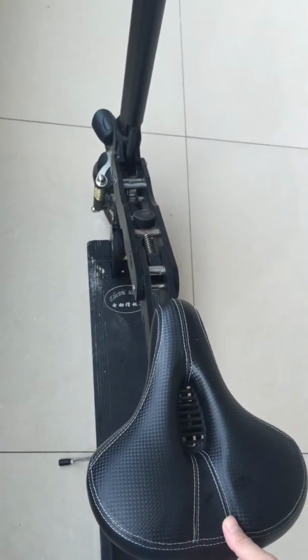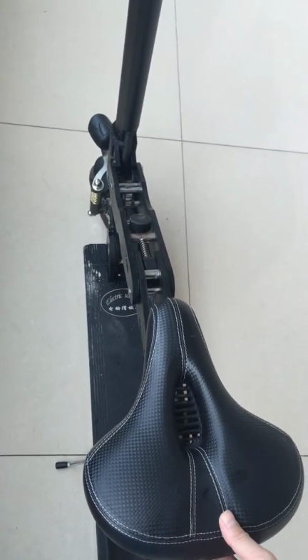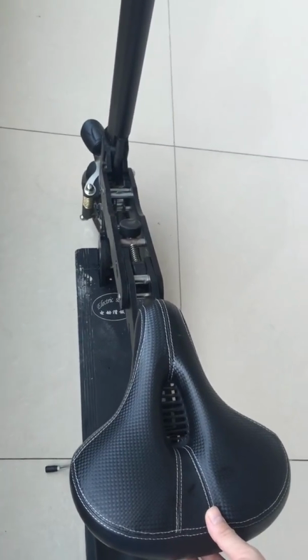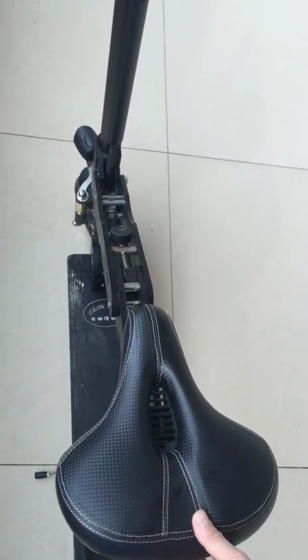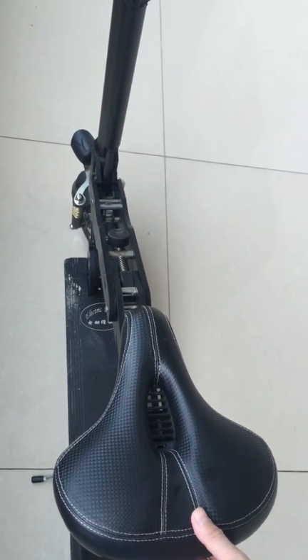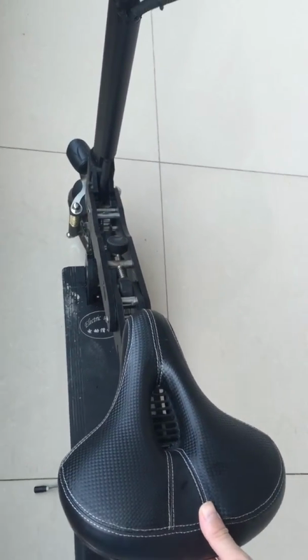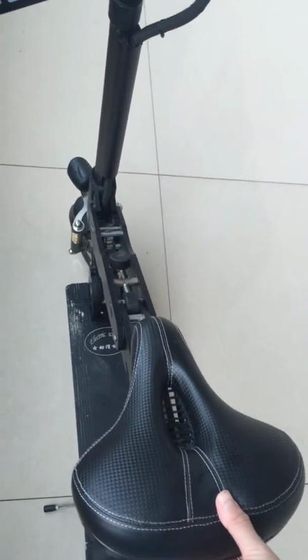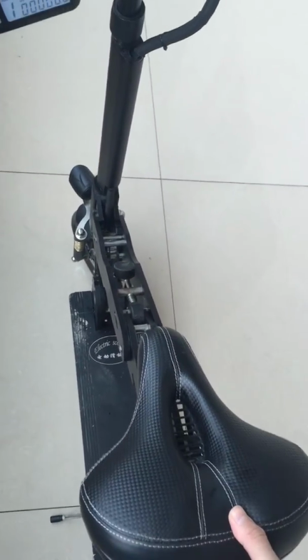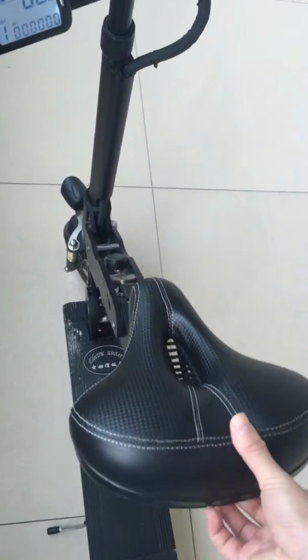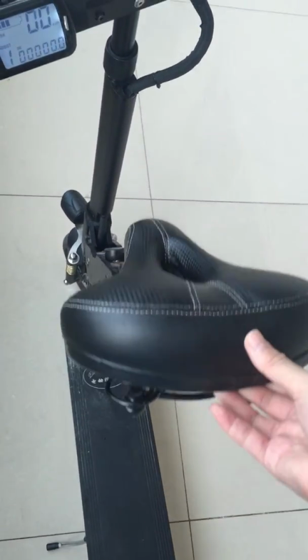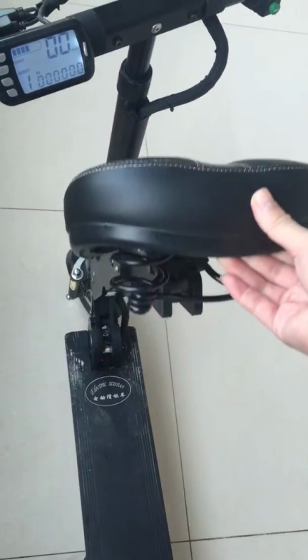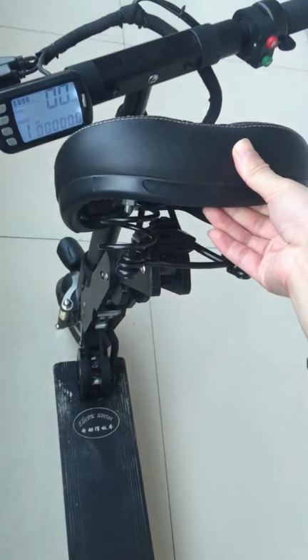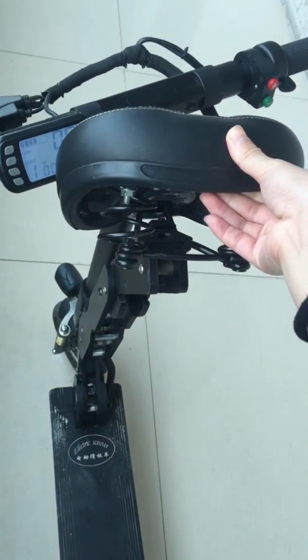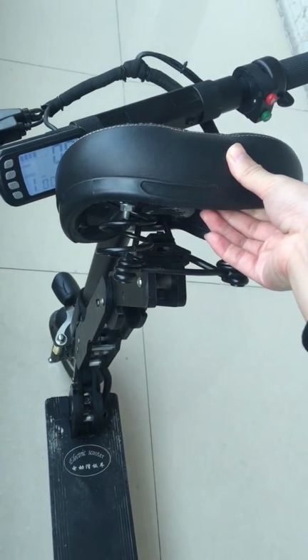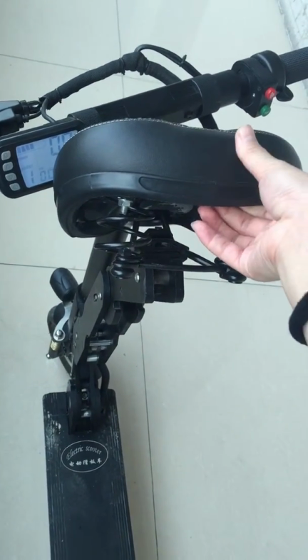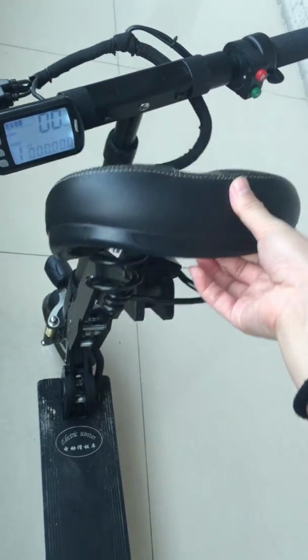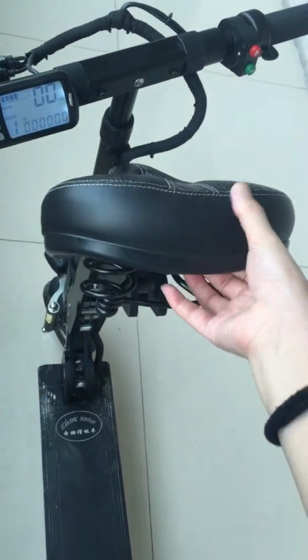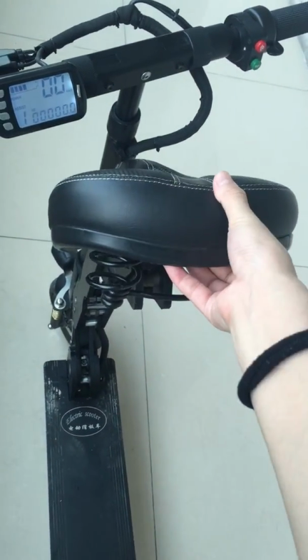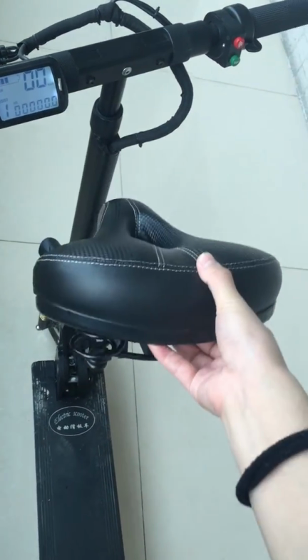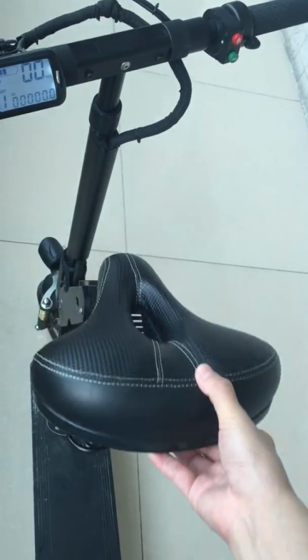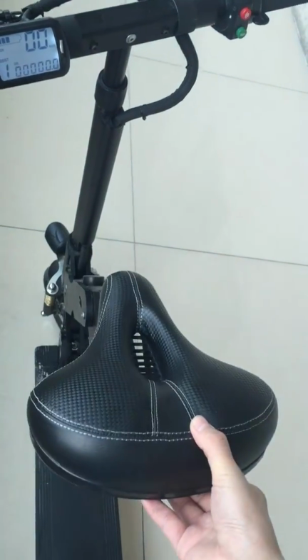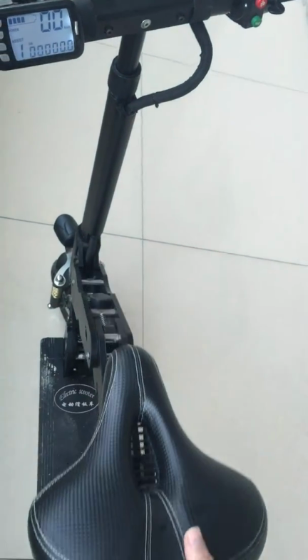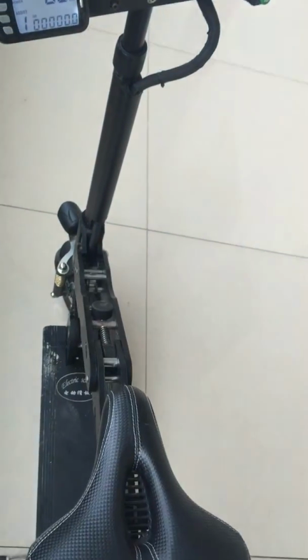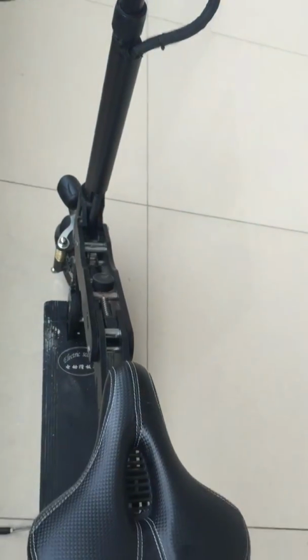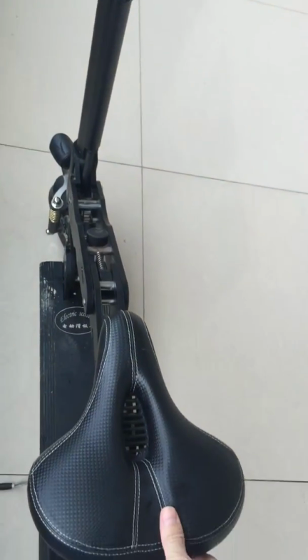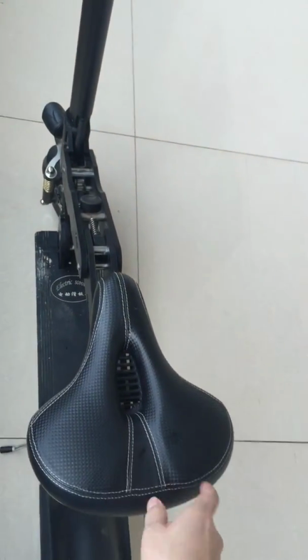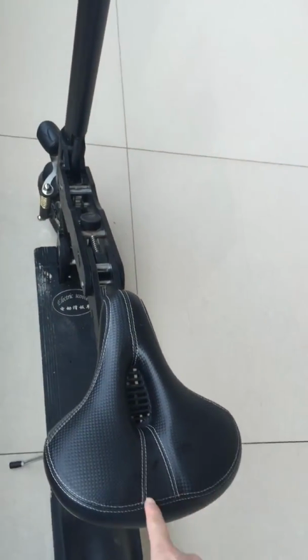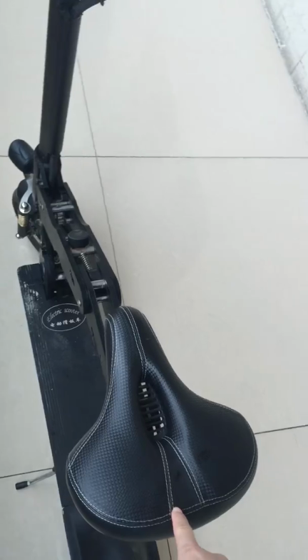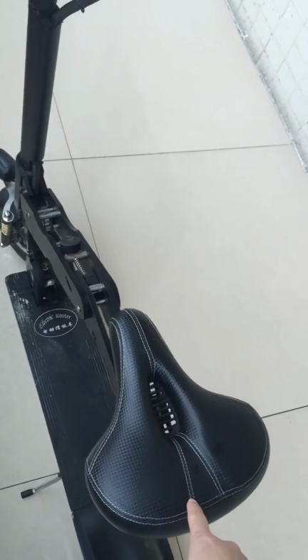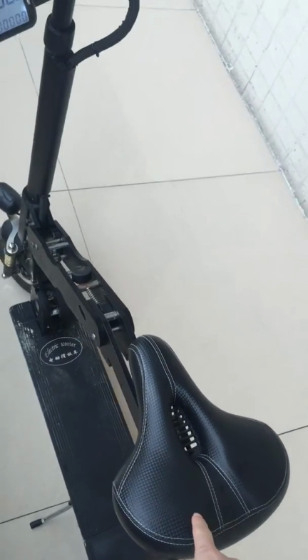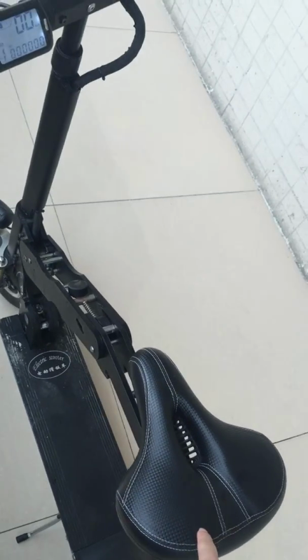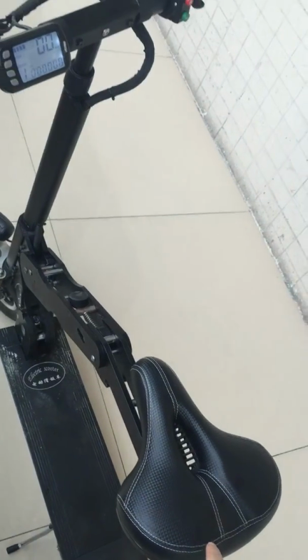If you want to stand on the scooter, check this up. Check it down. It can sit on the seat.